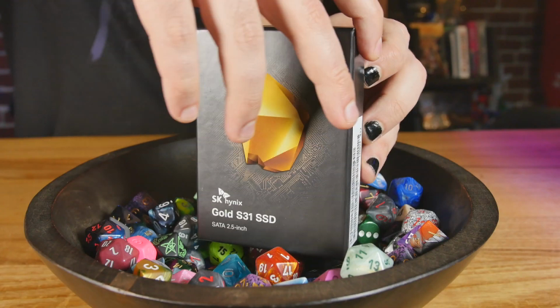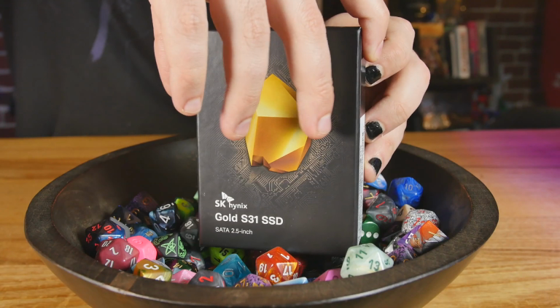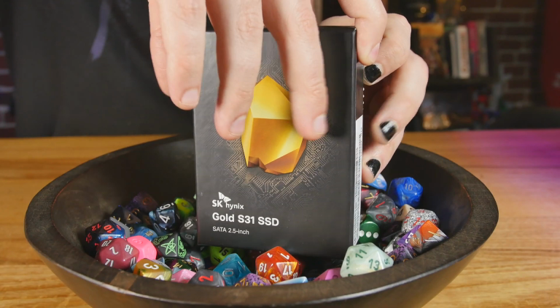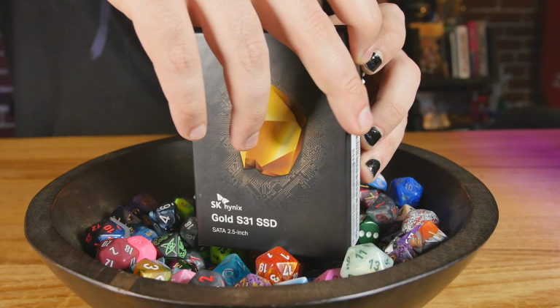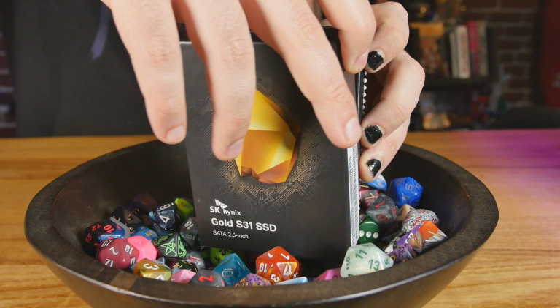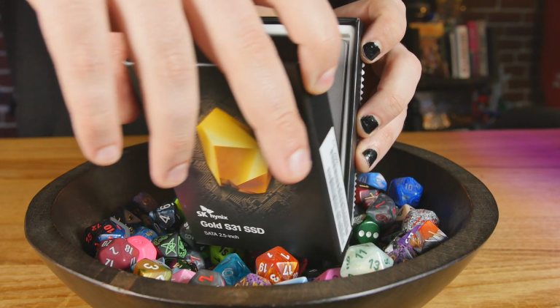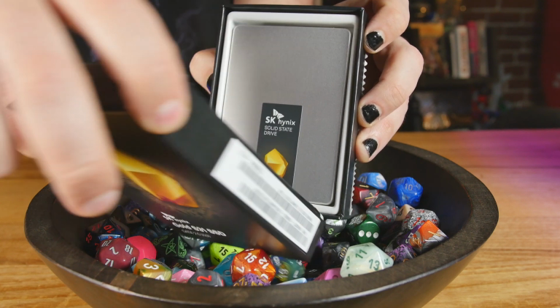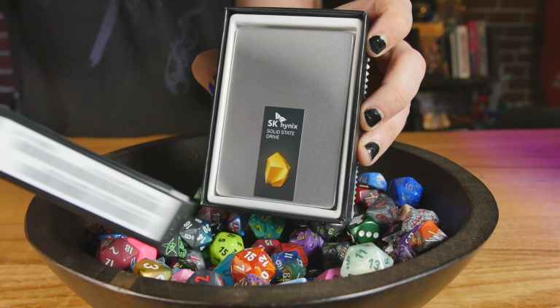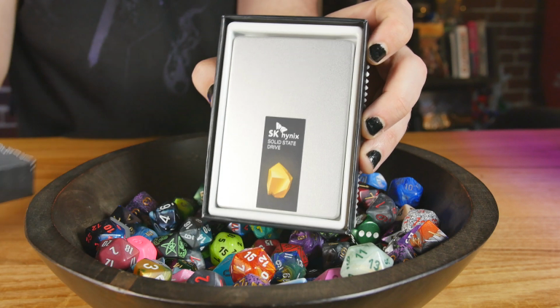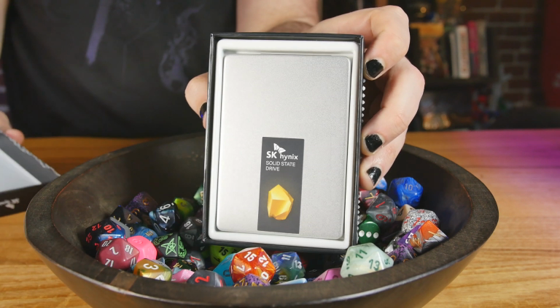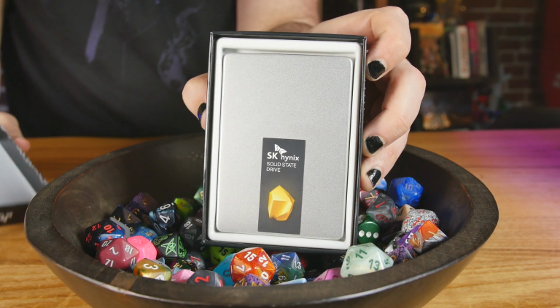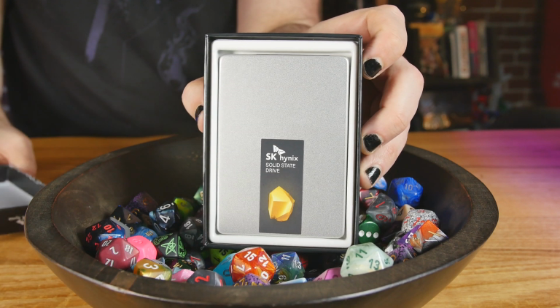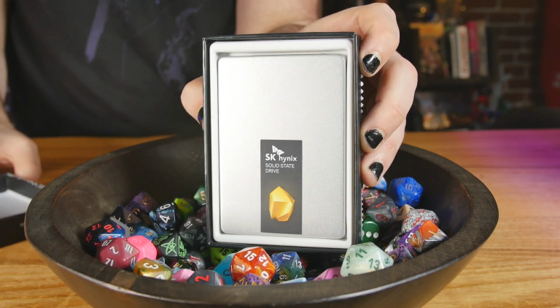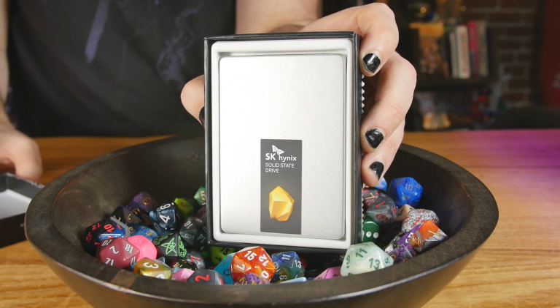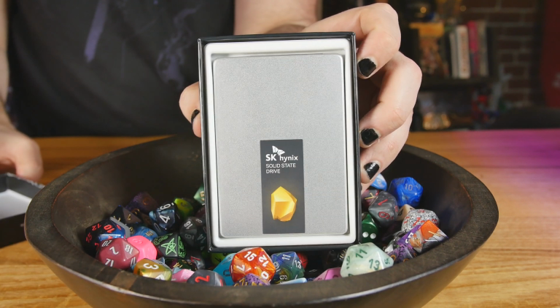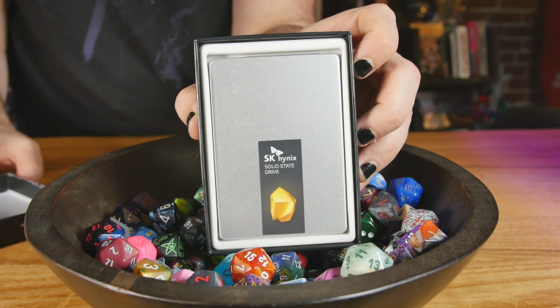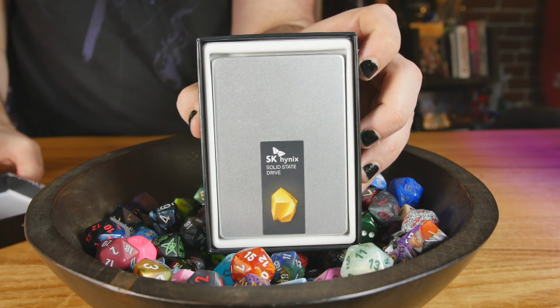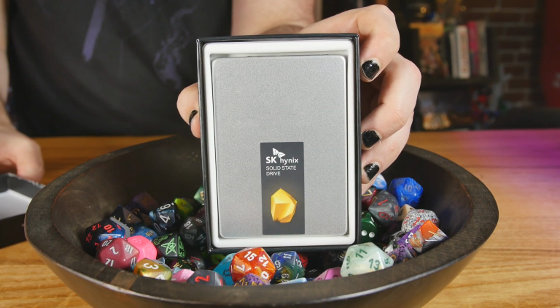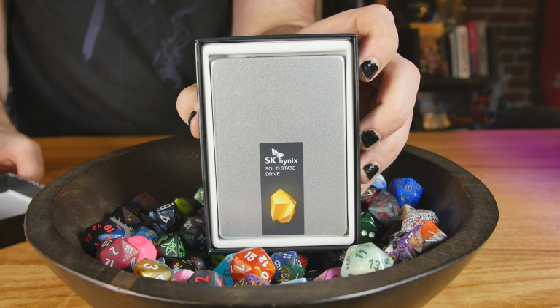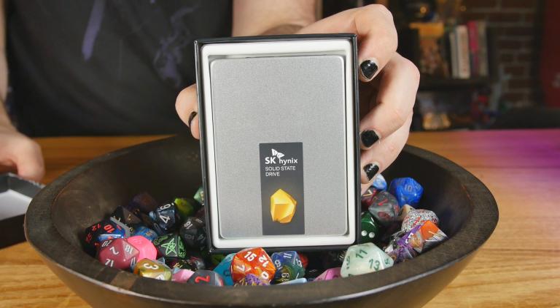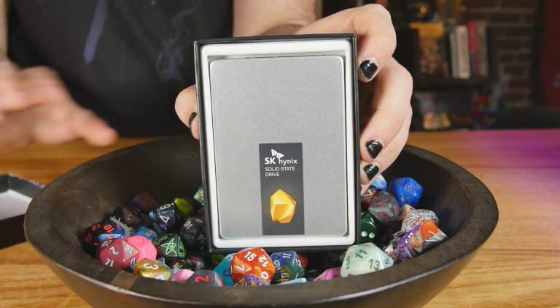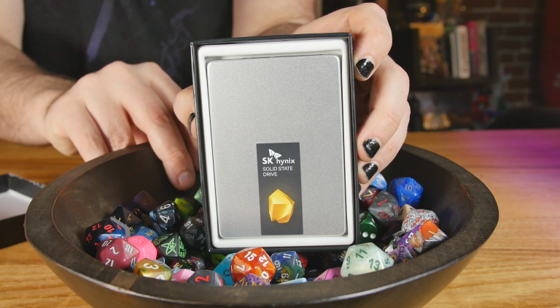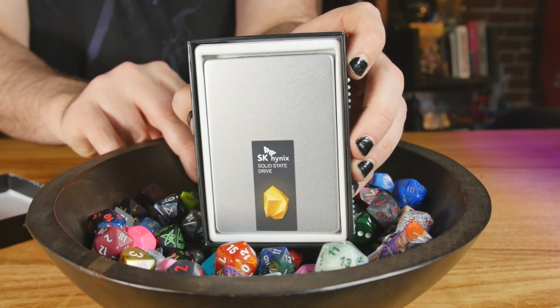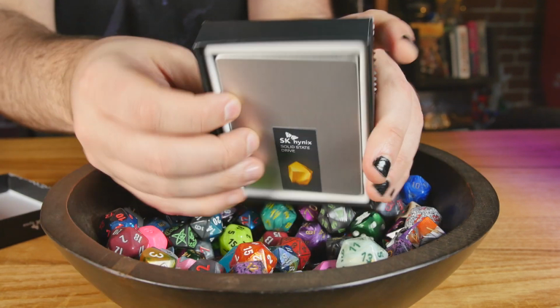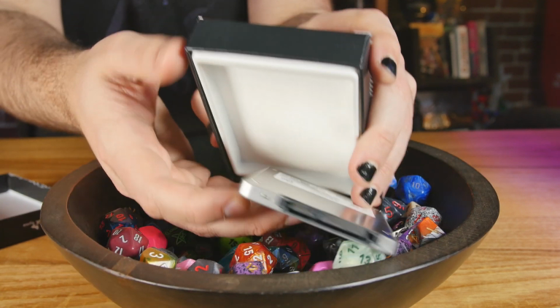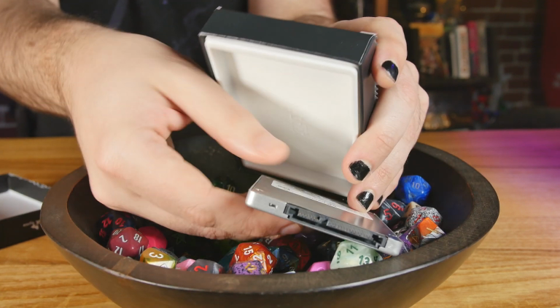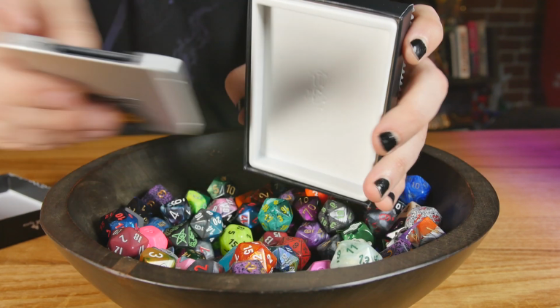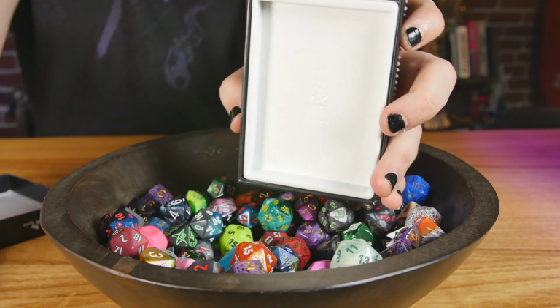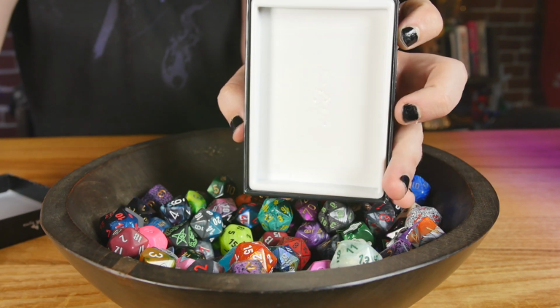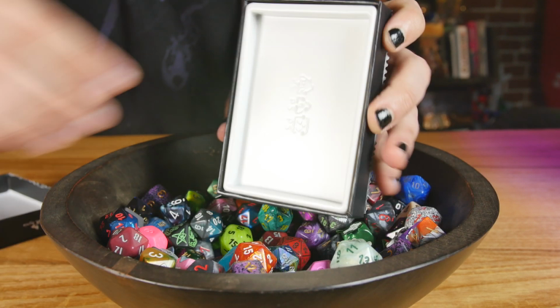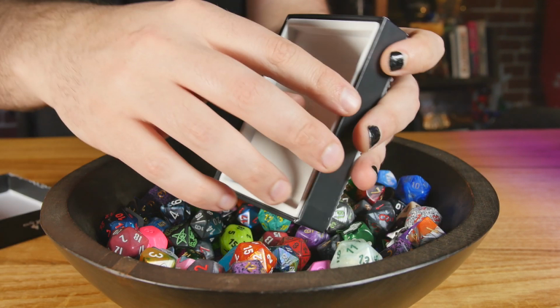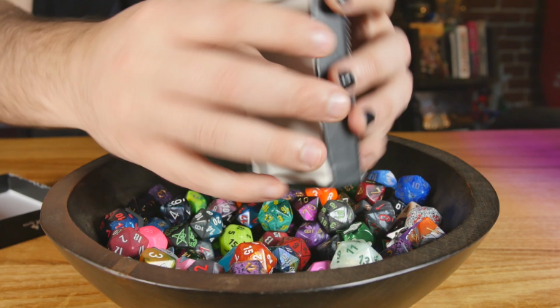They've been supplying OEMs with SSDs since 2013, so they've been doing this for a while. Now they're coming back into the retail market with the Gold S31. You can get it in America, and probably in Europe pretty soon too — it'll be available on Amazon.